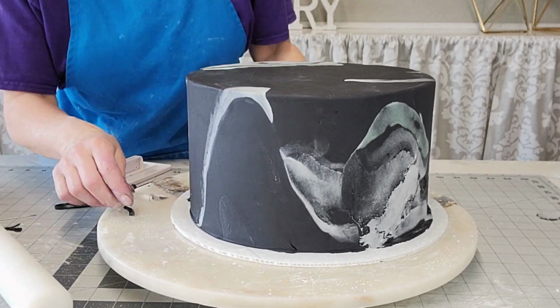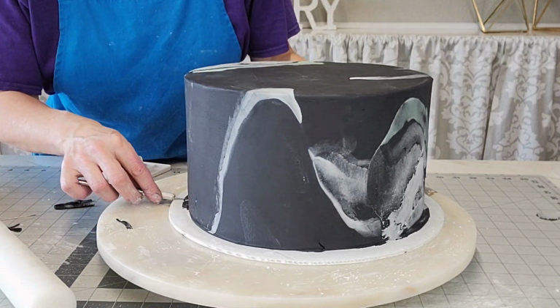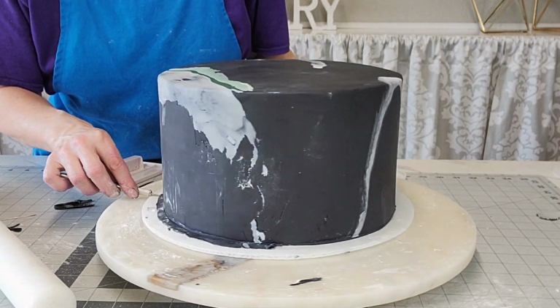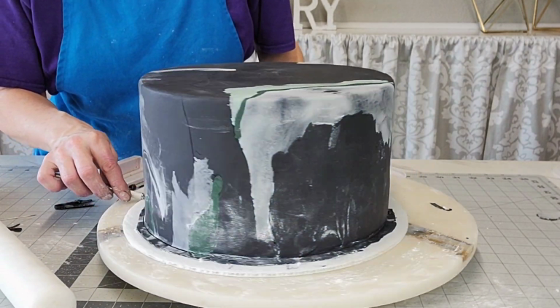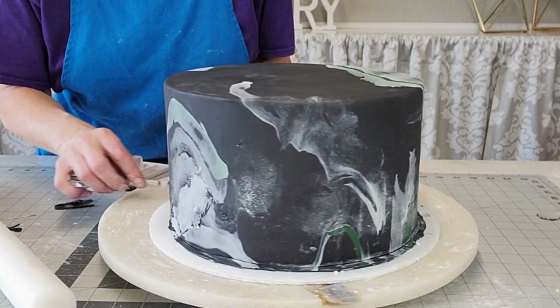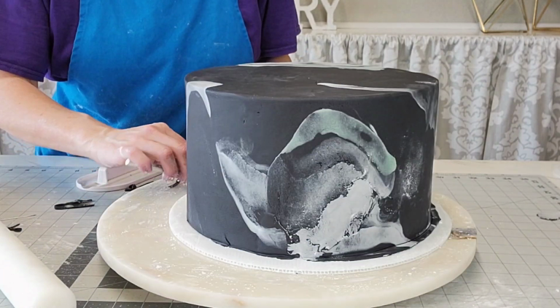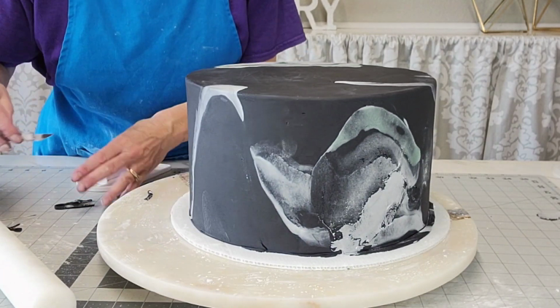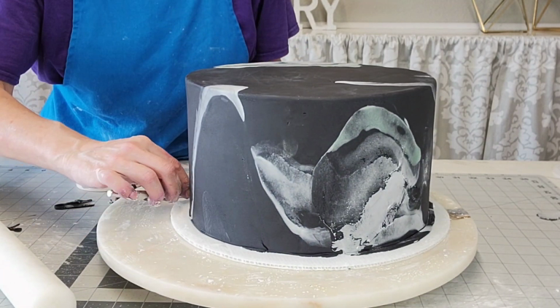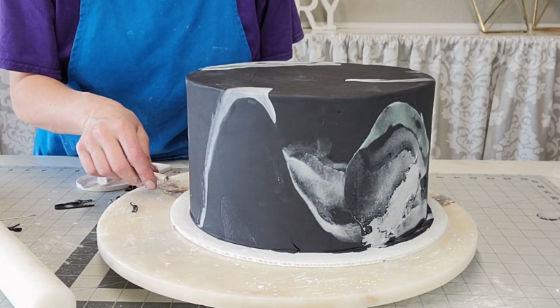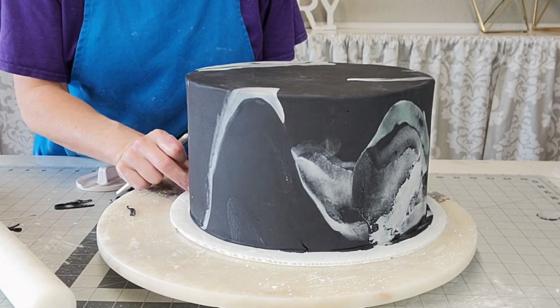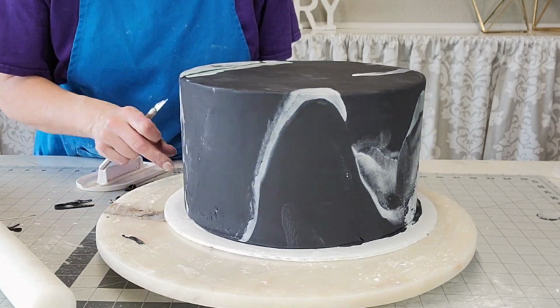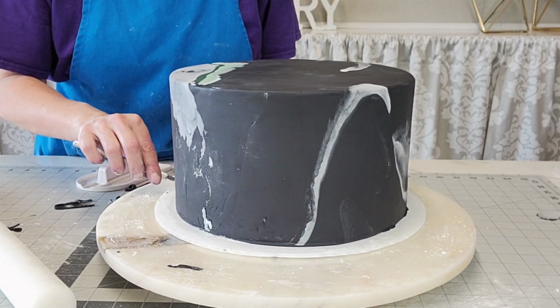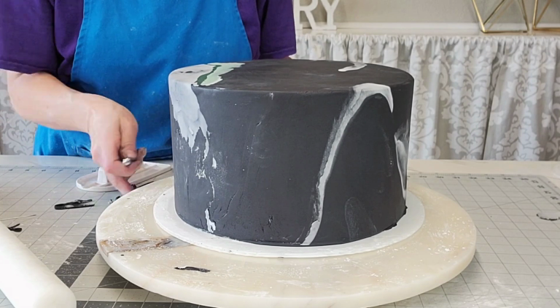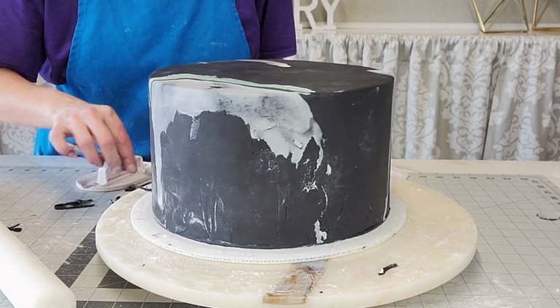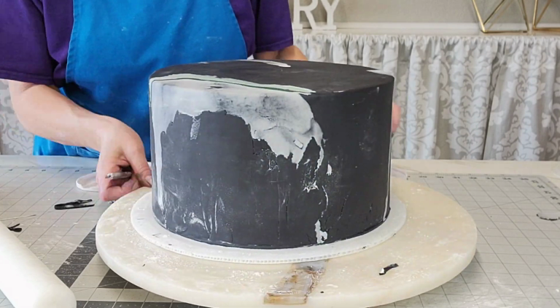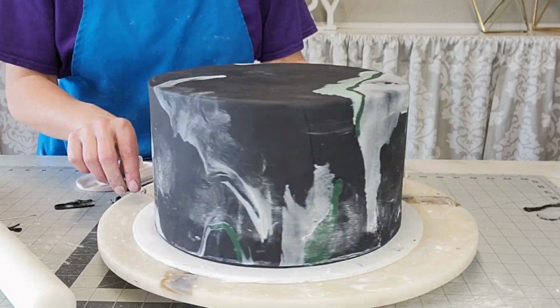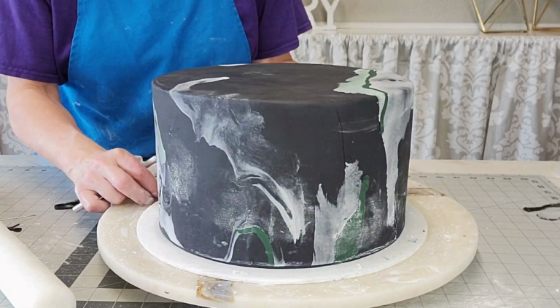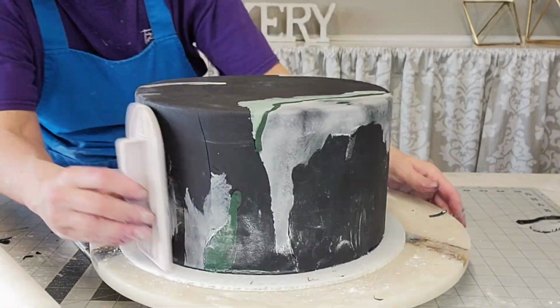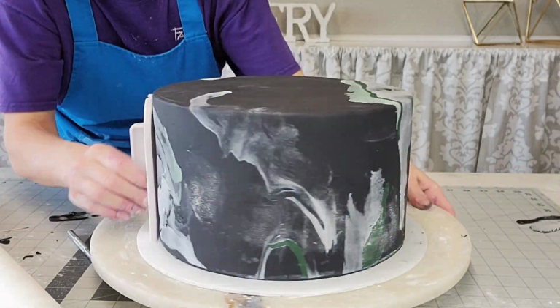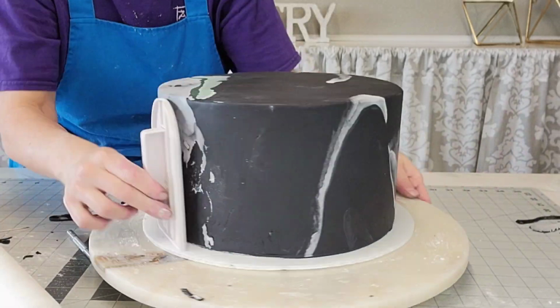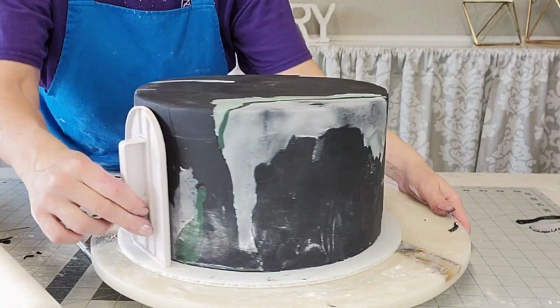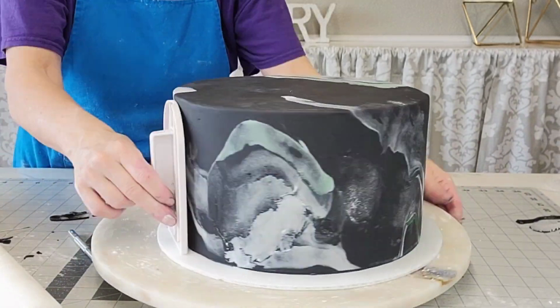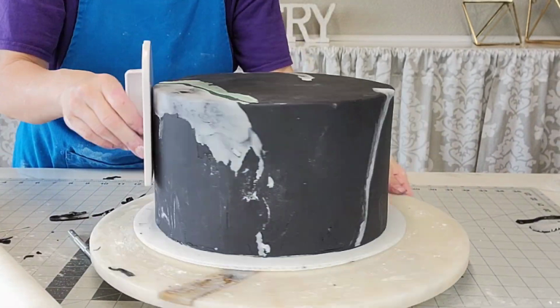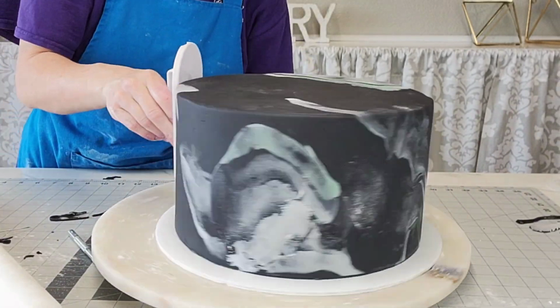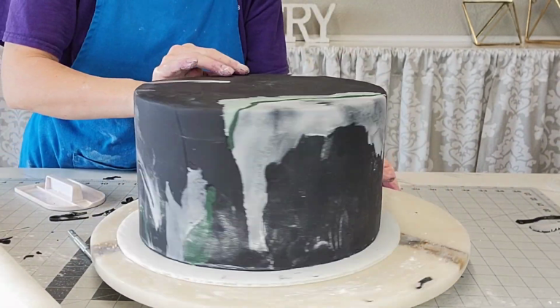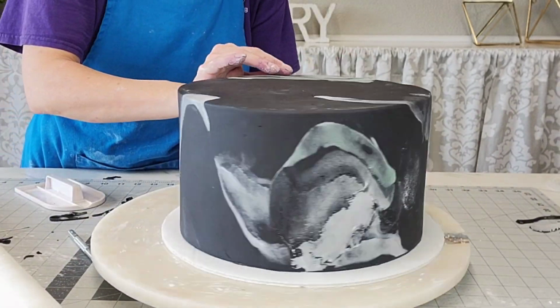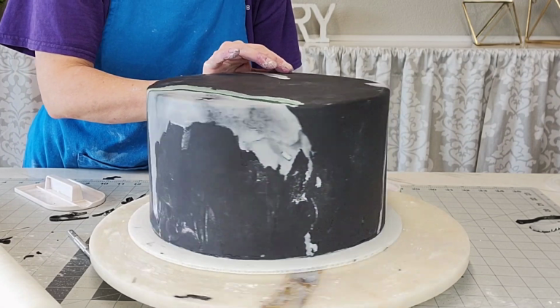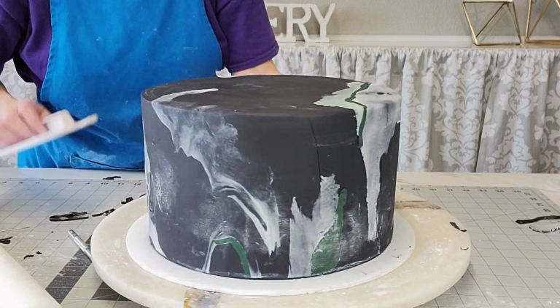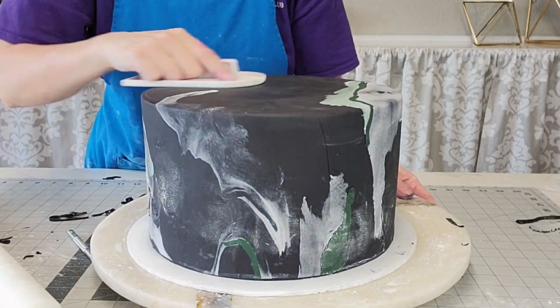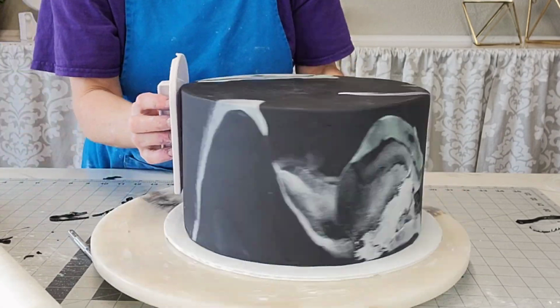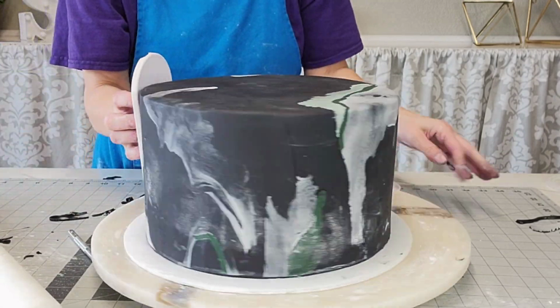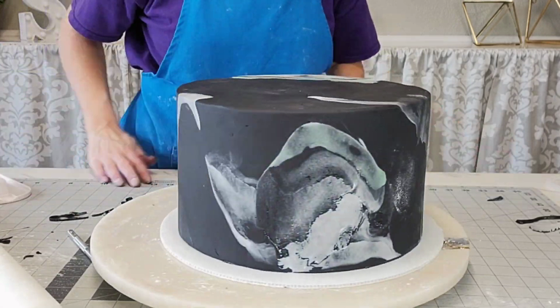Now you're gonna see there are some whiter patches — the black doesn't look real shiny black right now and that's because of the cornstarch. I will go in later and remove that. Don't be worried about that at this stage.